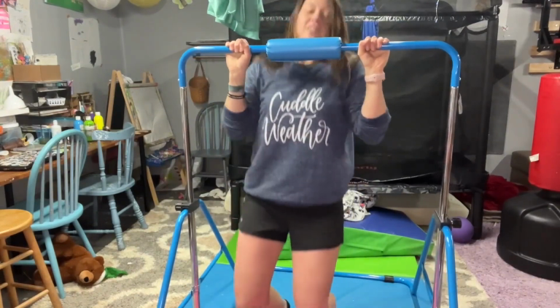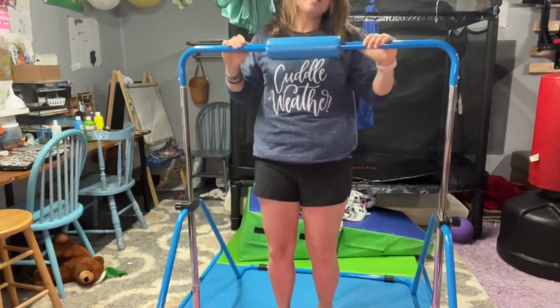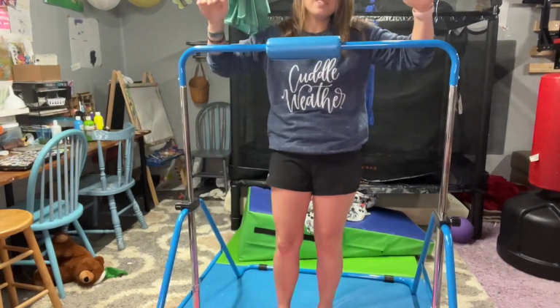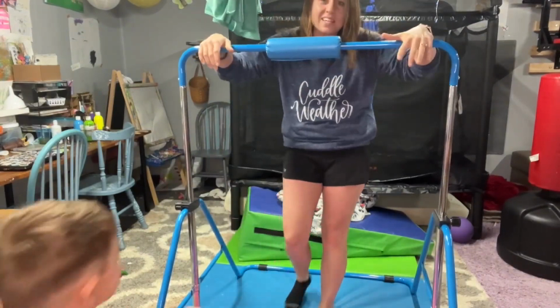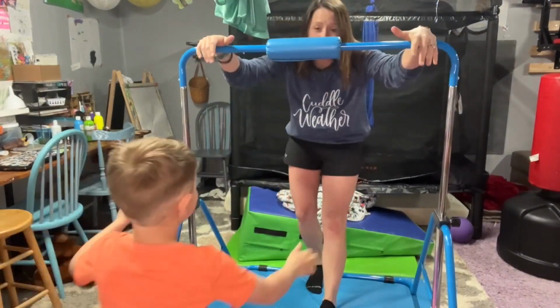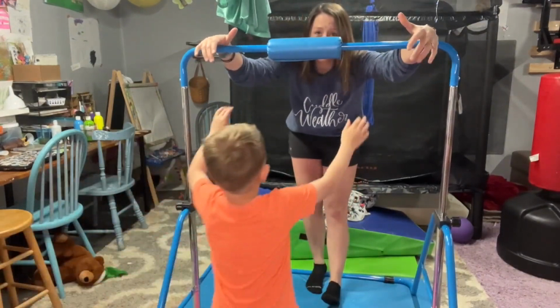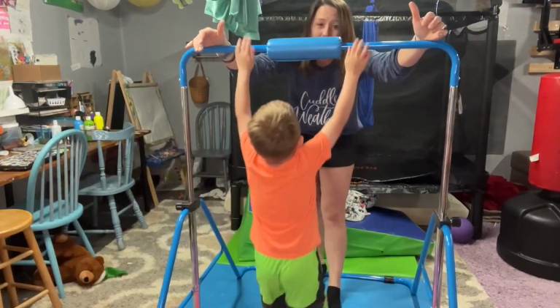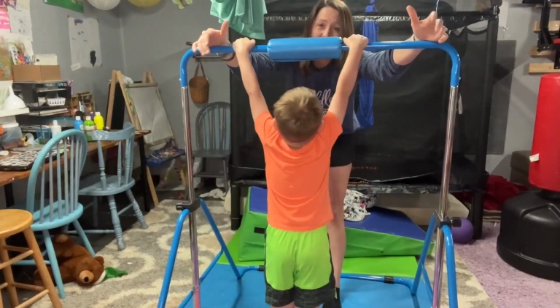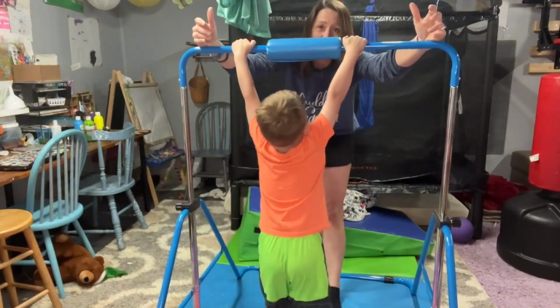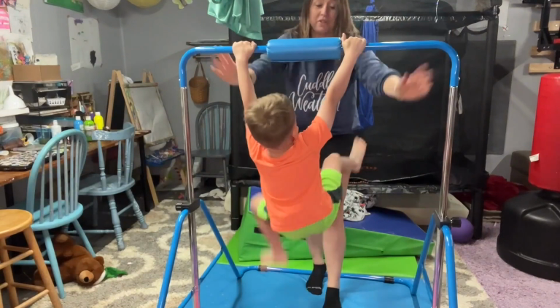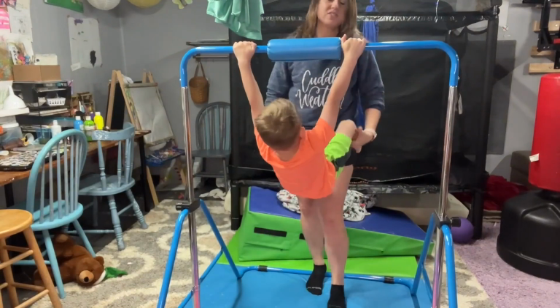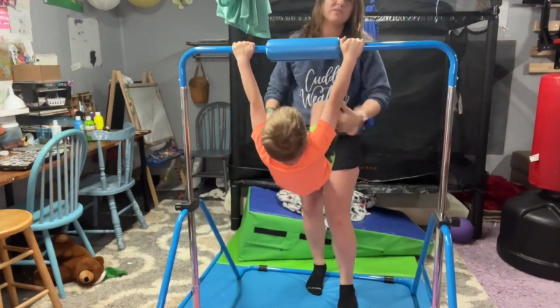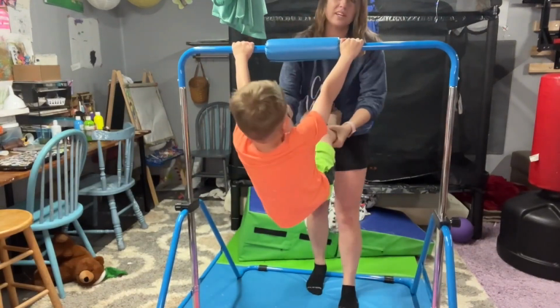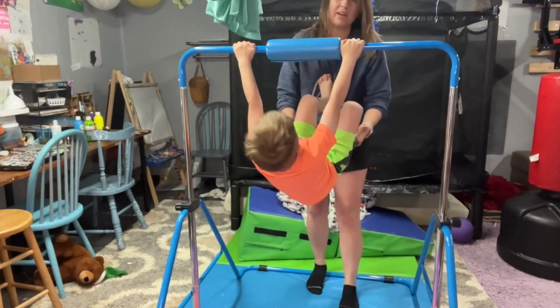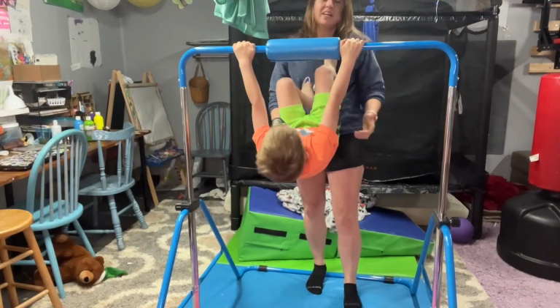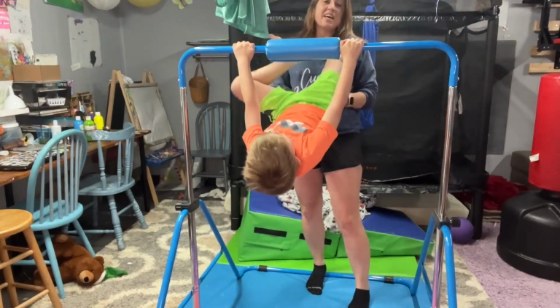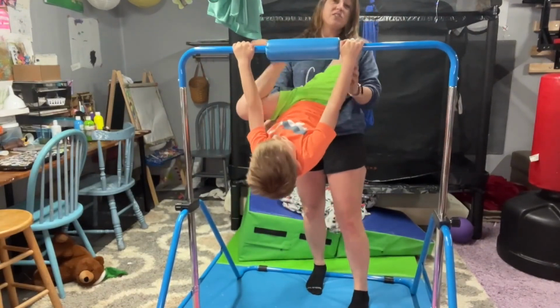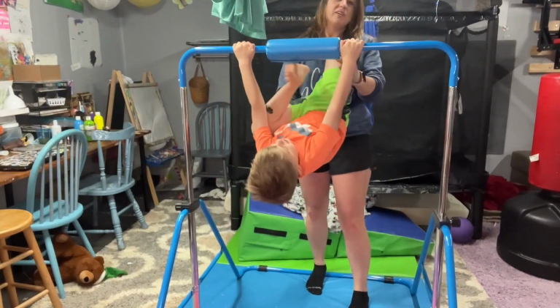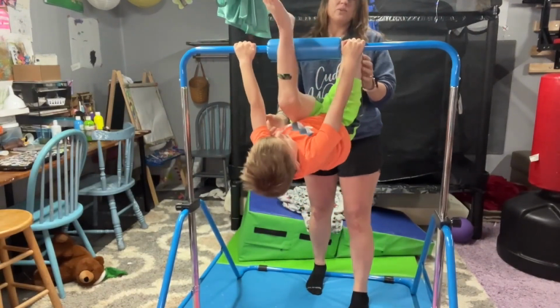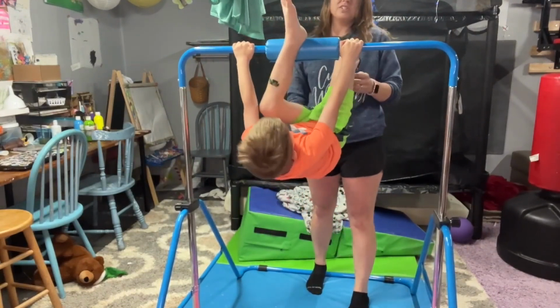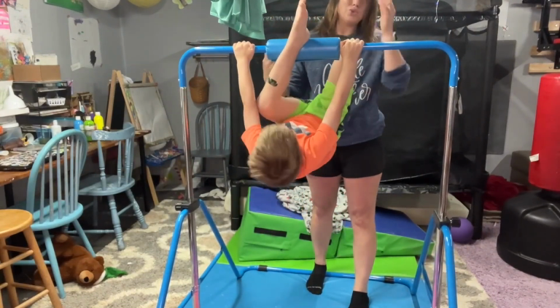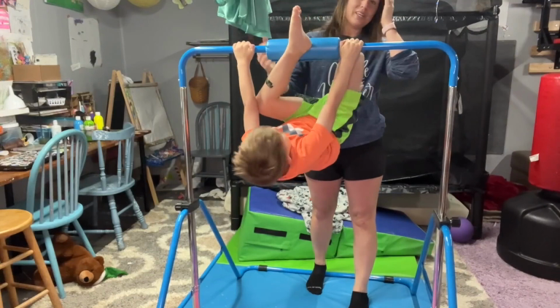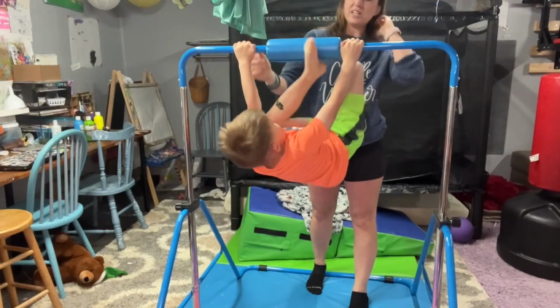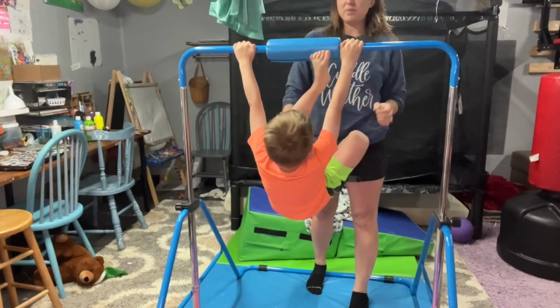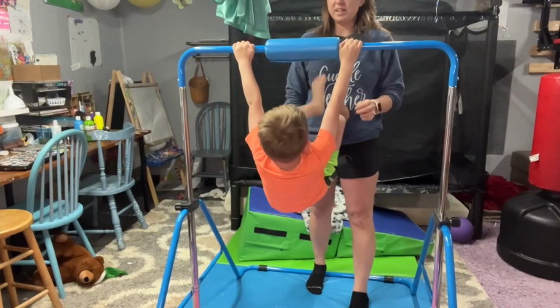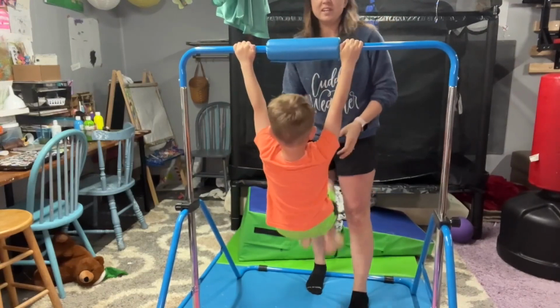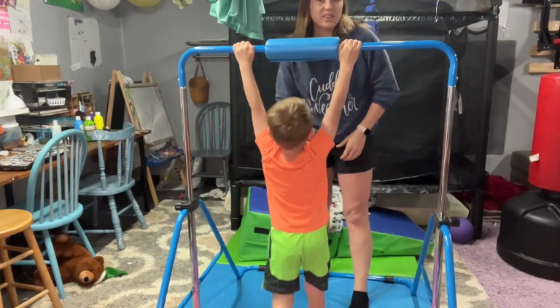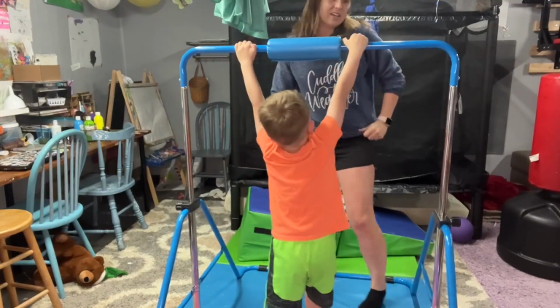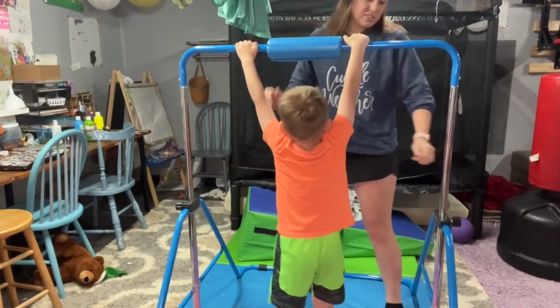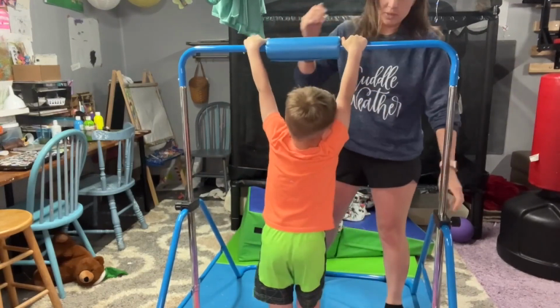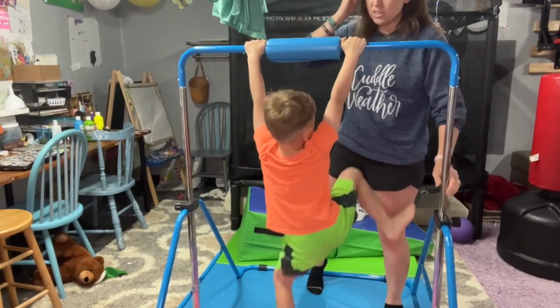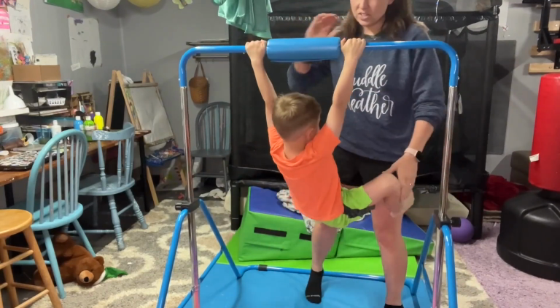As you can see, it holds an adult's weight, so that is perfect. You don't have to worry about the size of your child, or even yourself using it and playing around. It is going to be strong and sturdy.